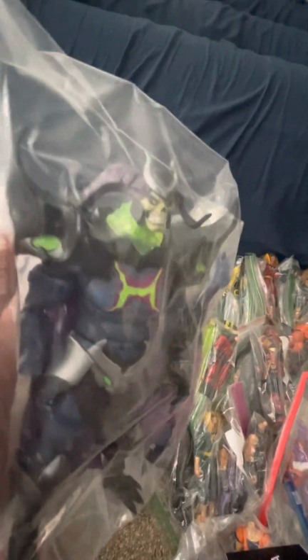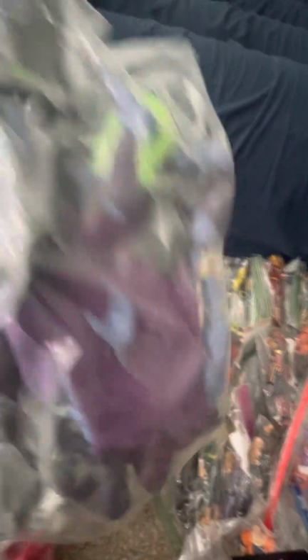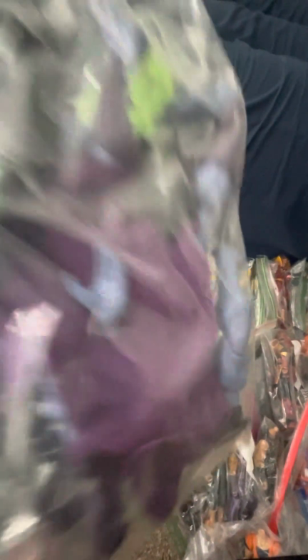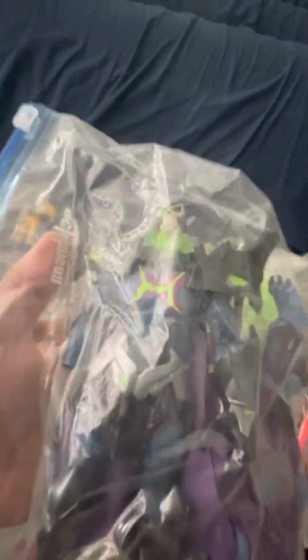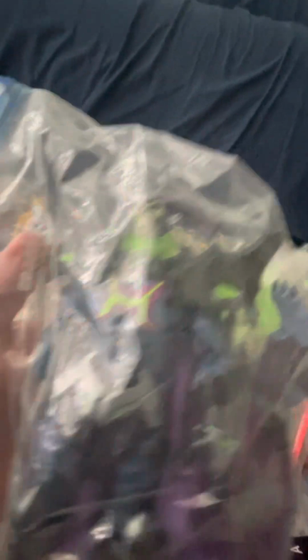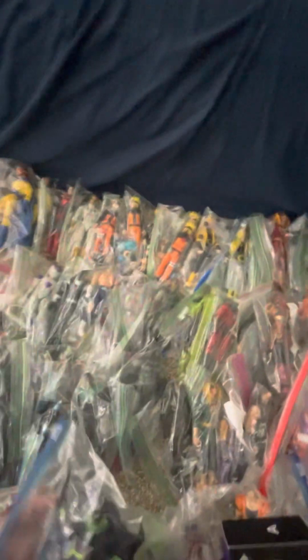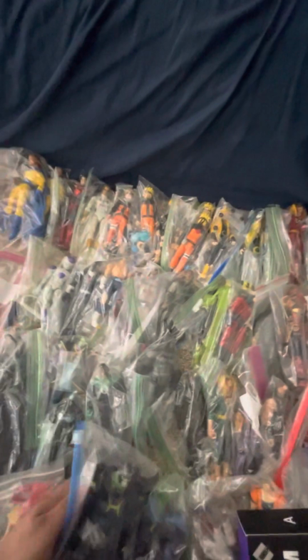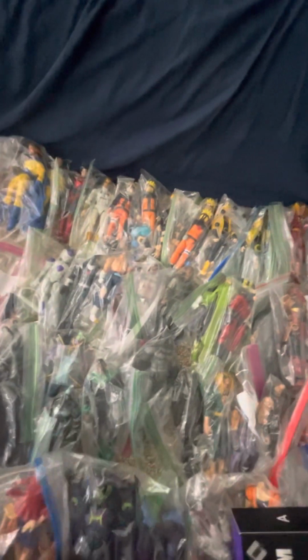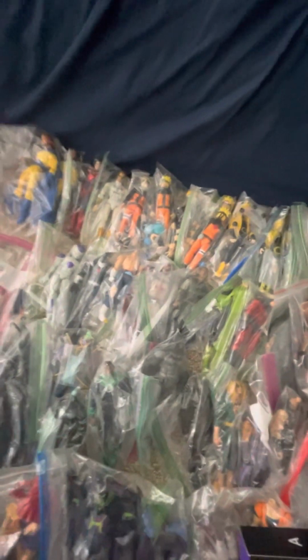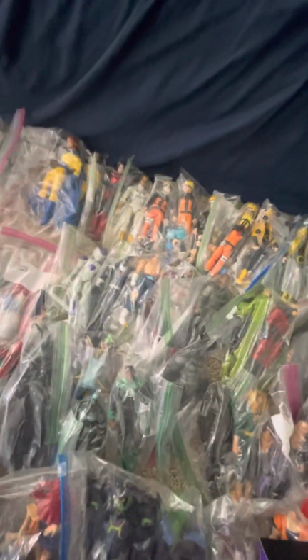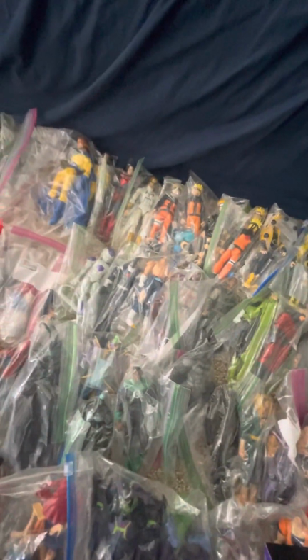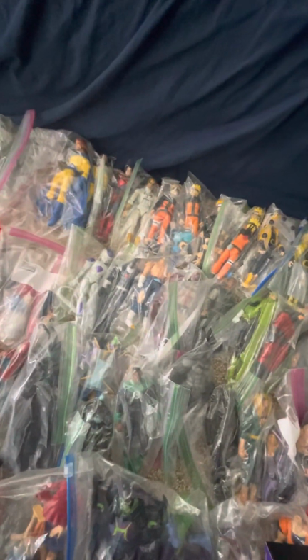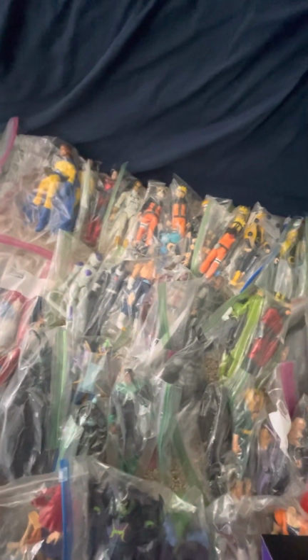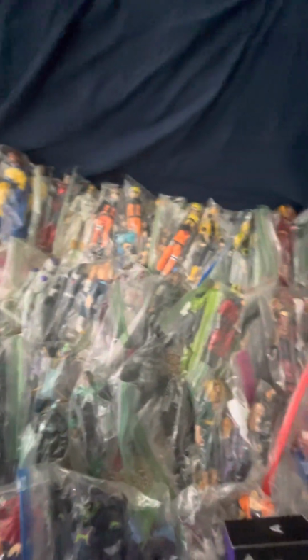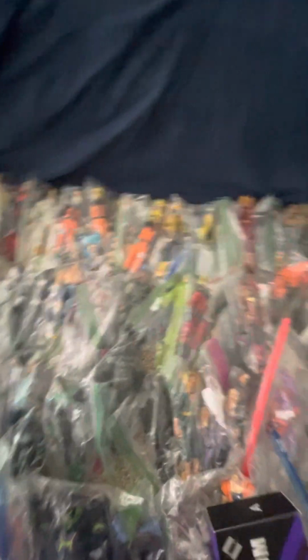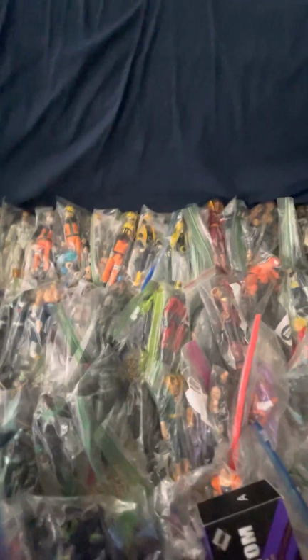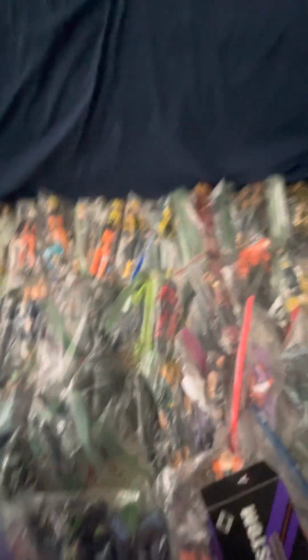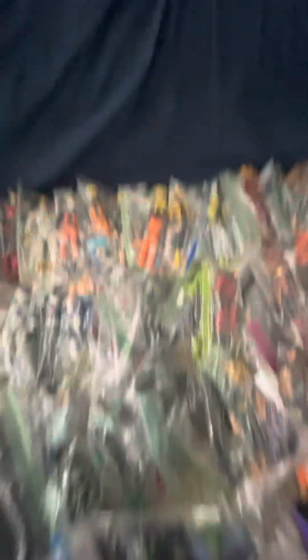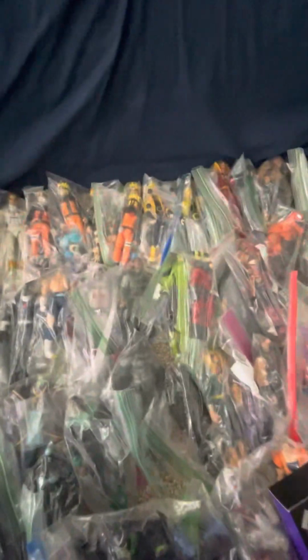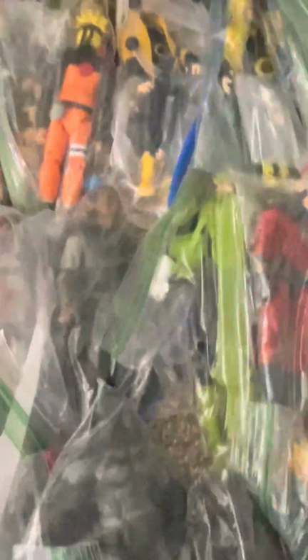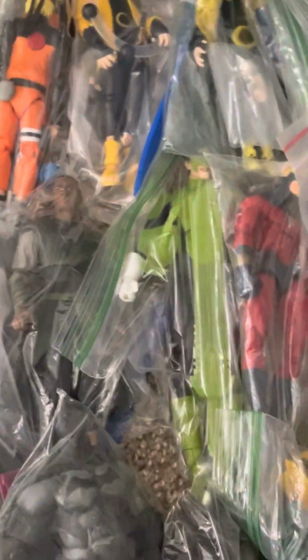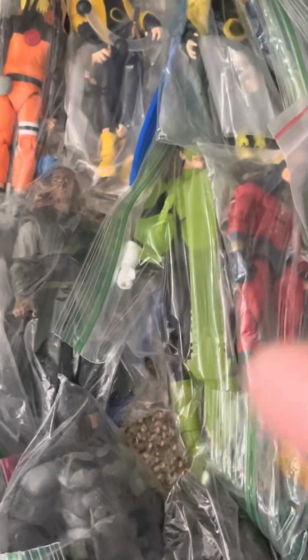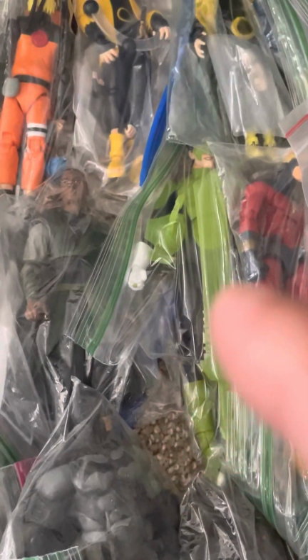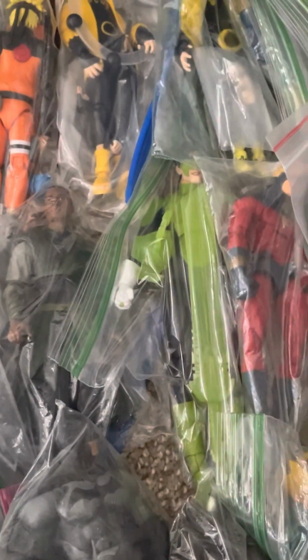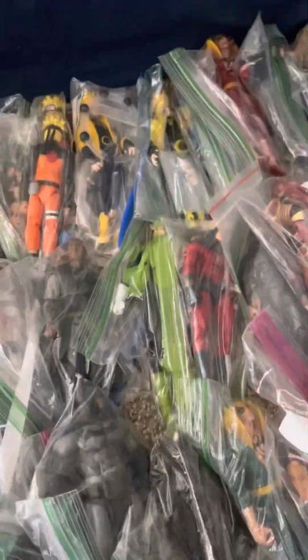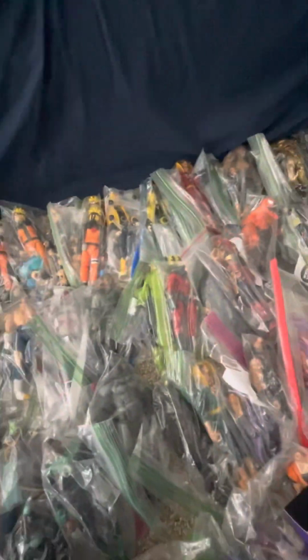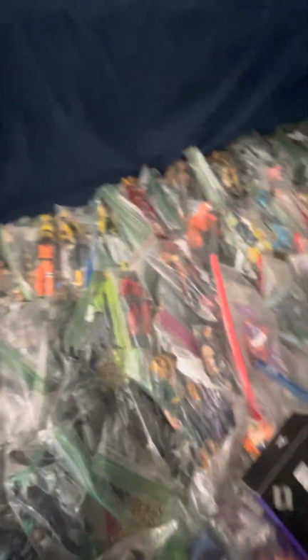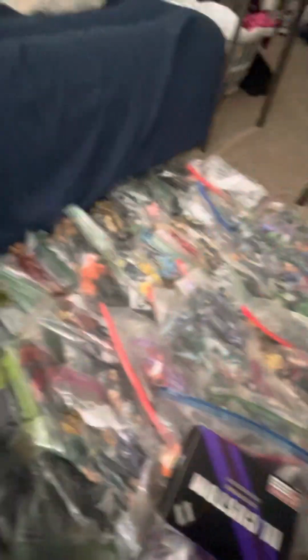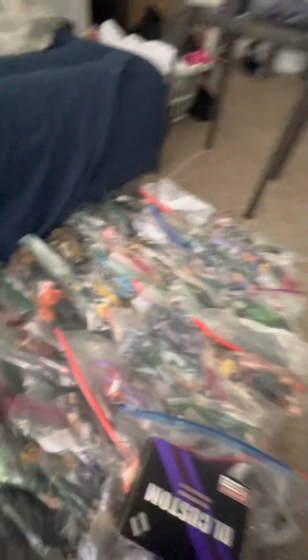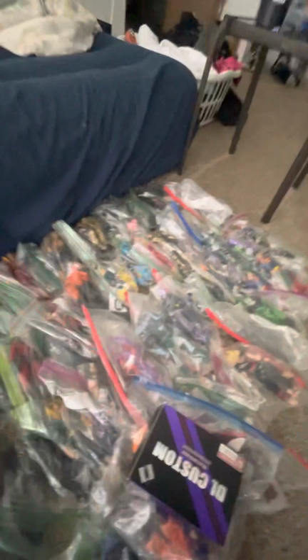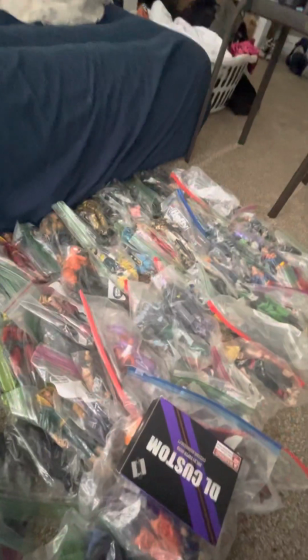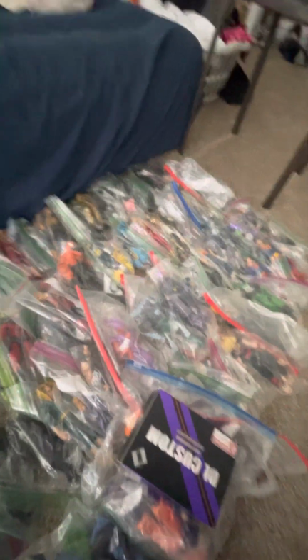I got Skeletor and Skelegod. Kyle Rayner. I got a lot of figures, man. This is my whole collection.